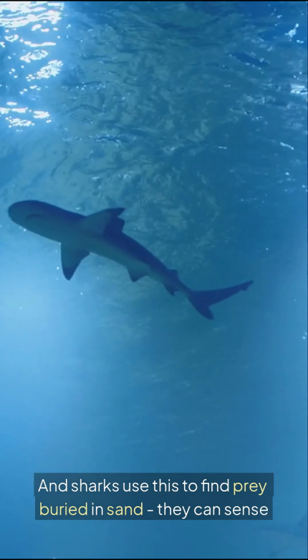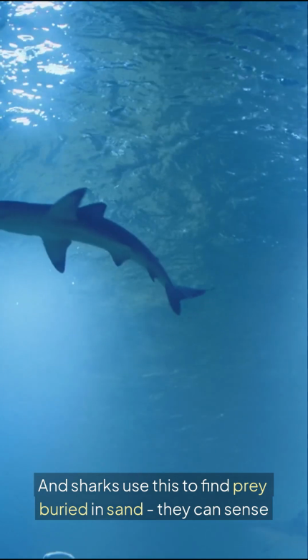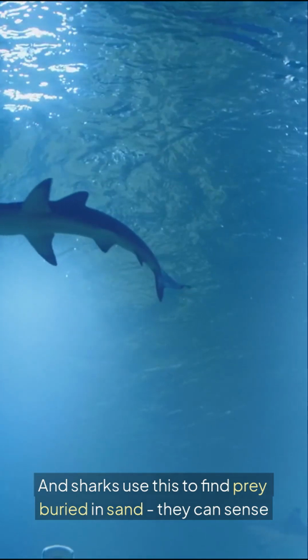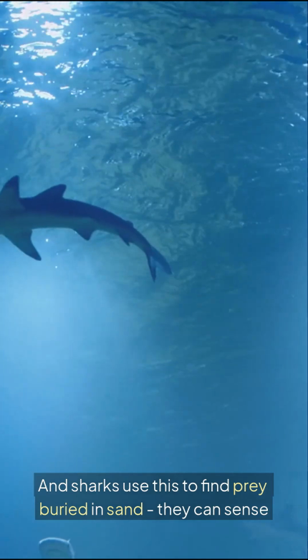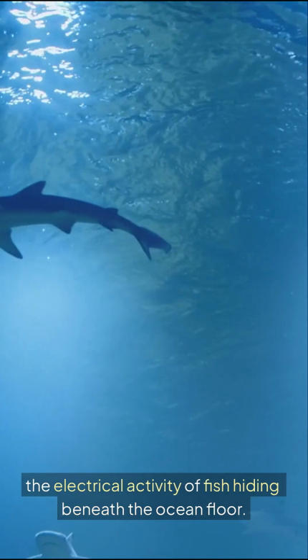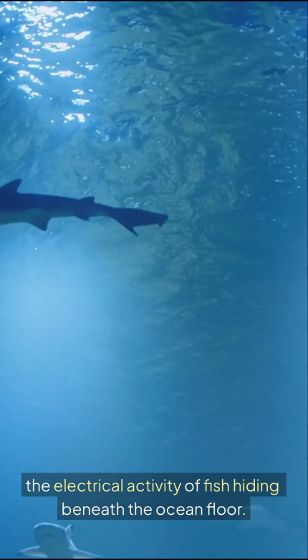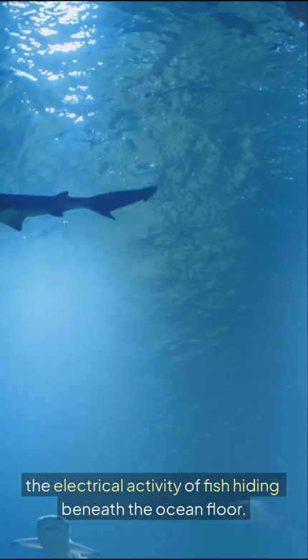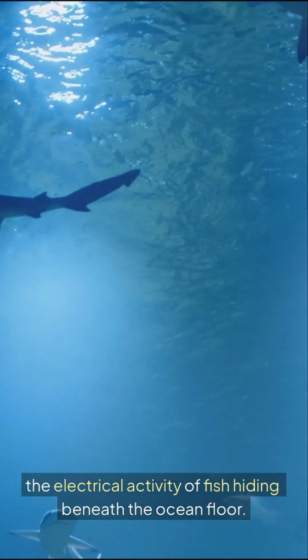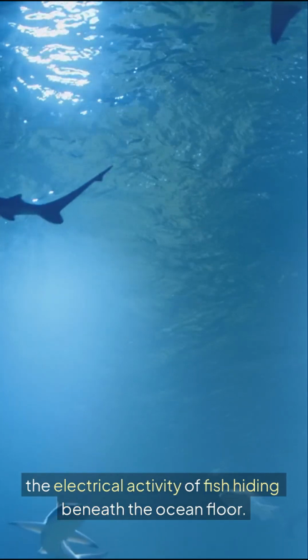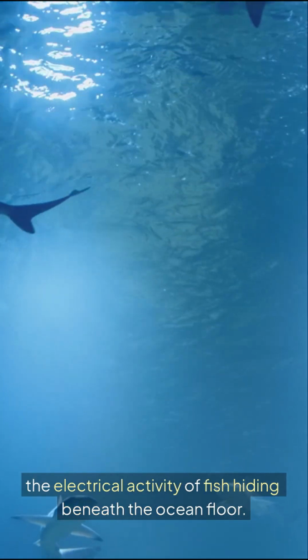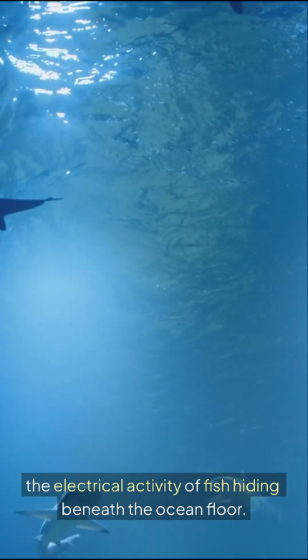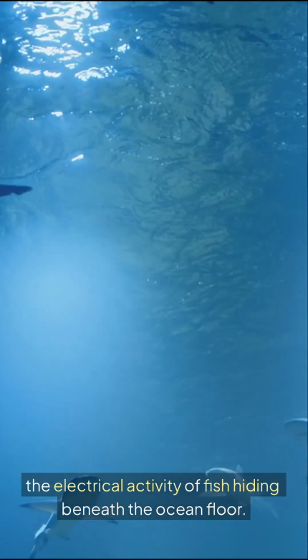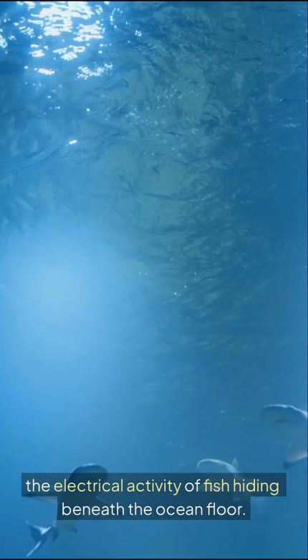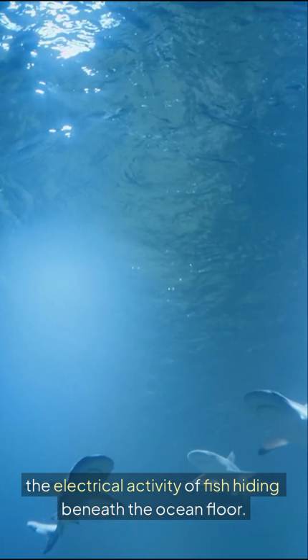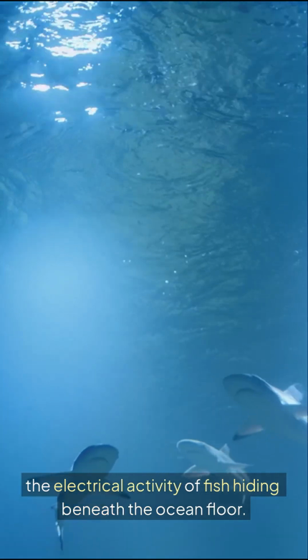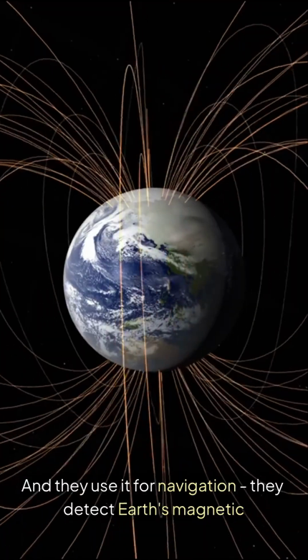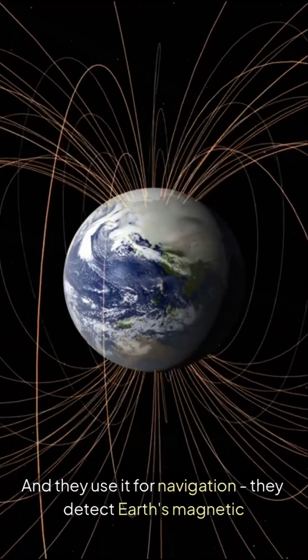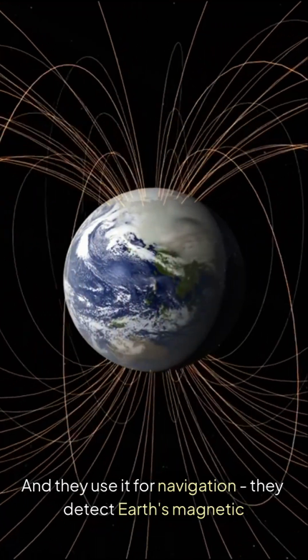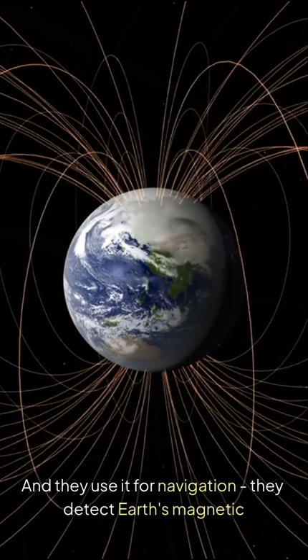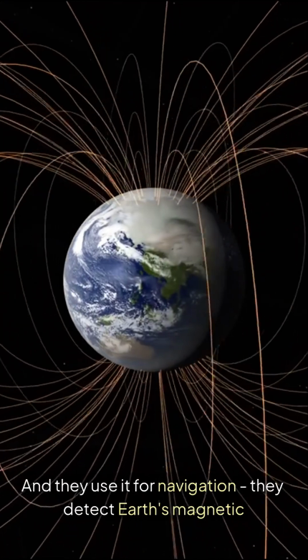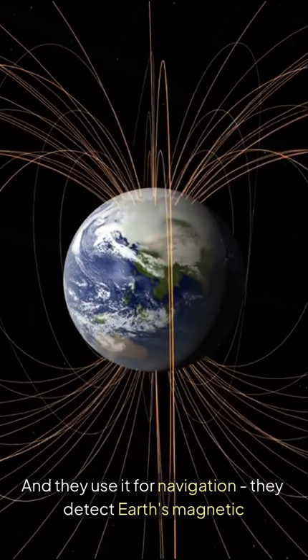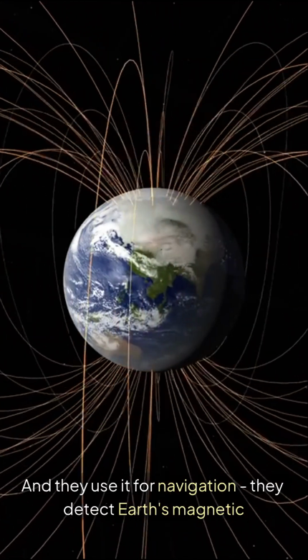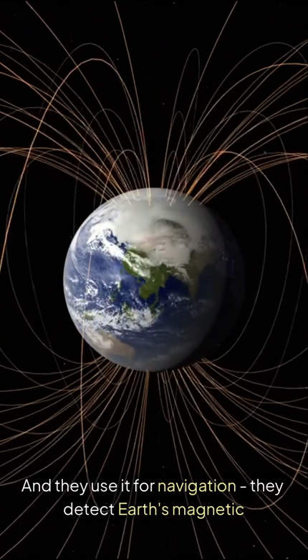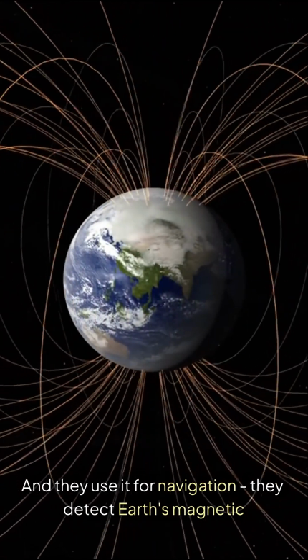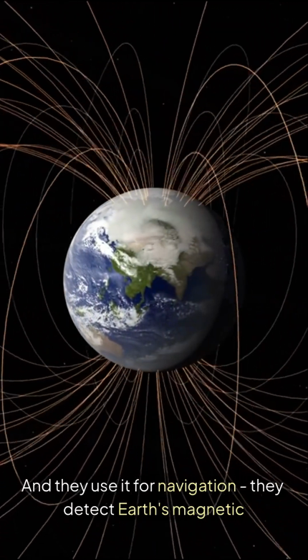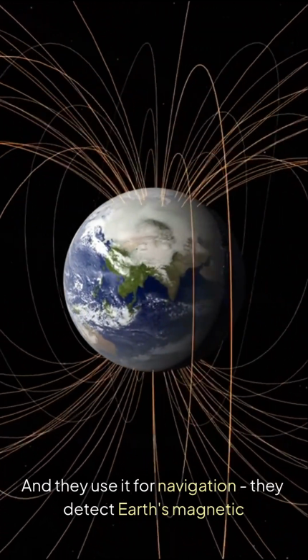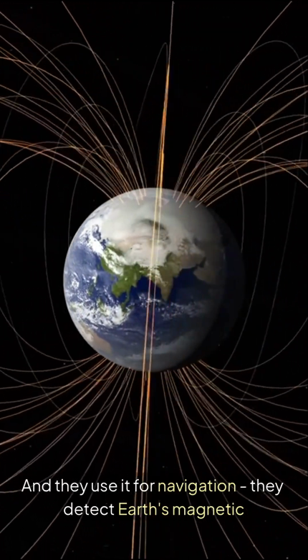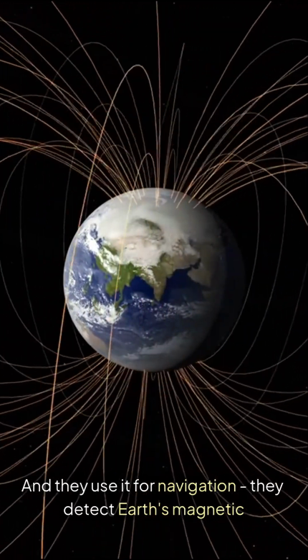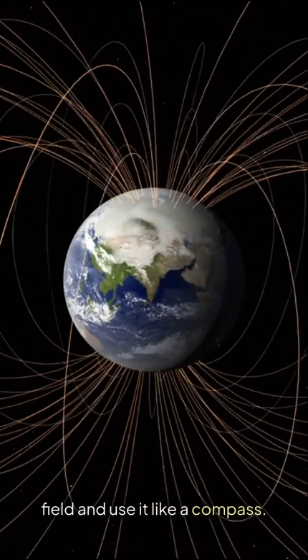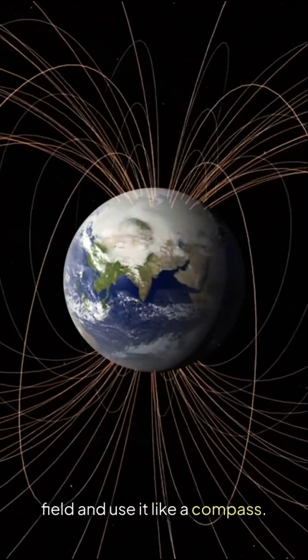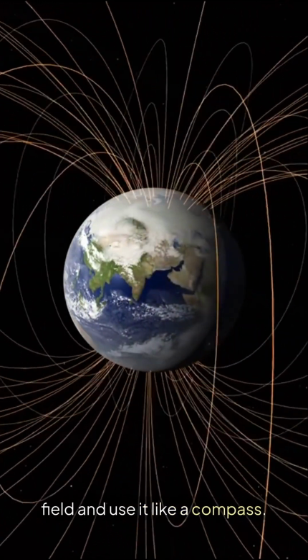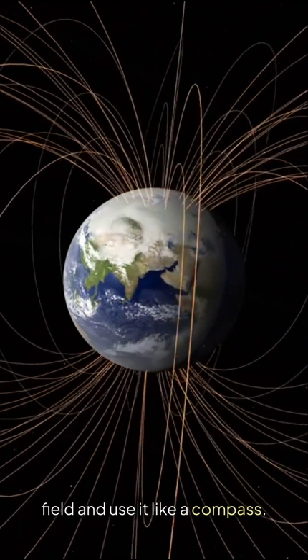They can sense the electrical activity of fish hiding beneath the ocean floor. They also use it for navigation — detecting Earth's magnetic field and using it like a compass.